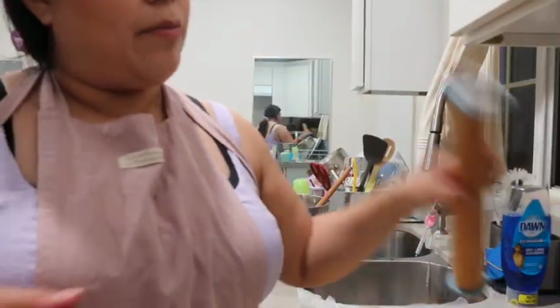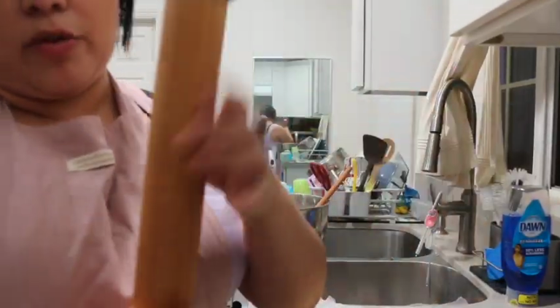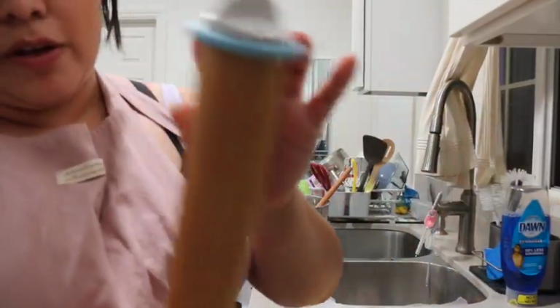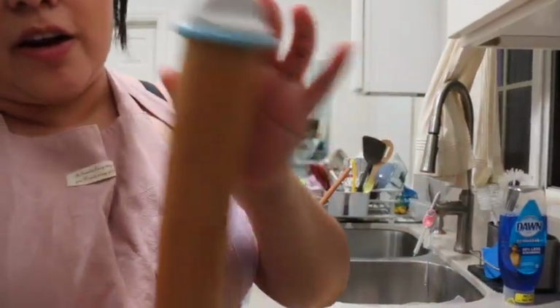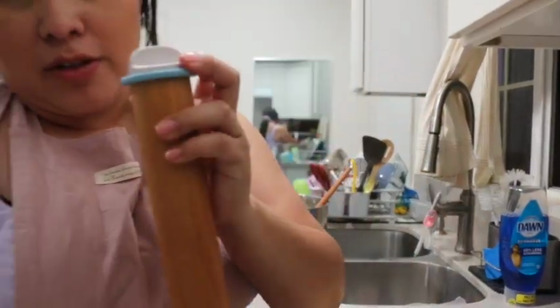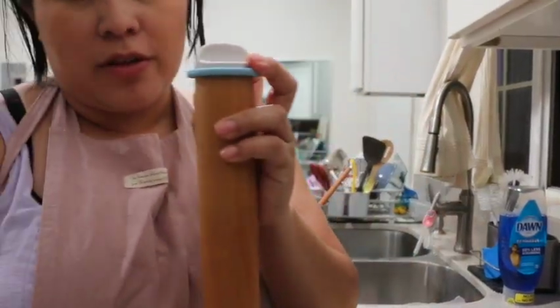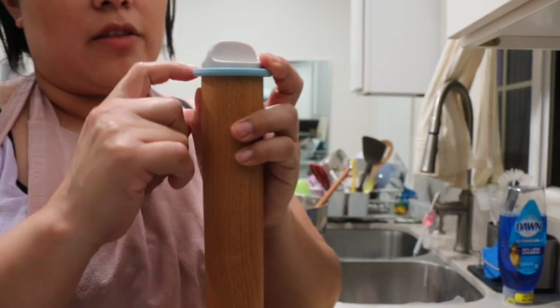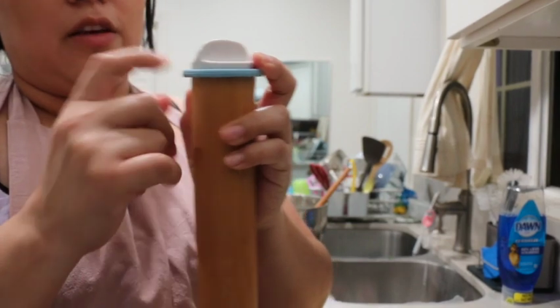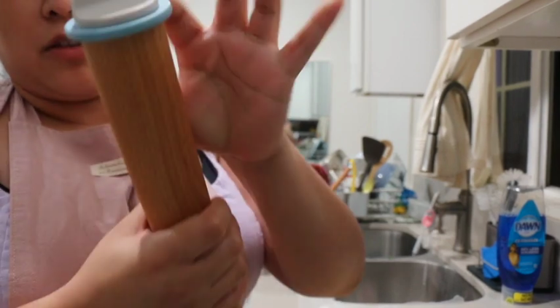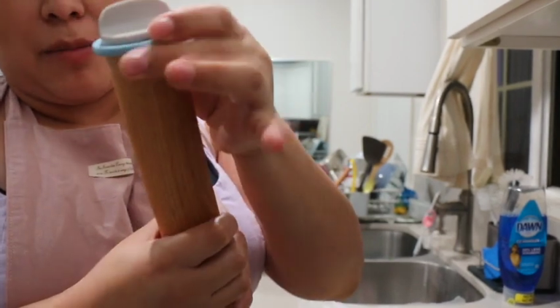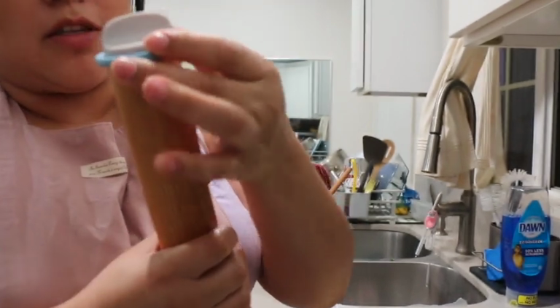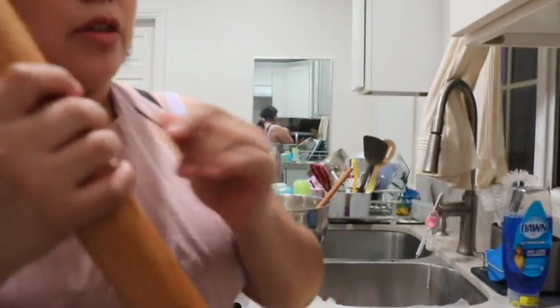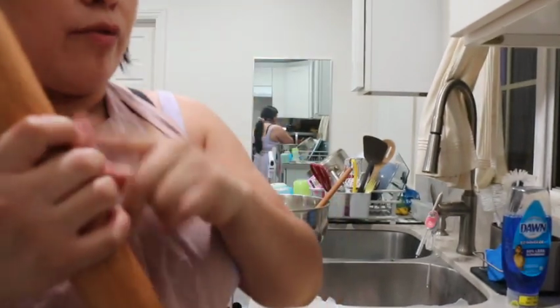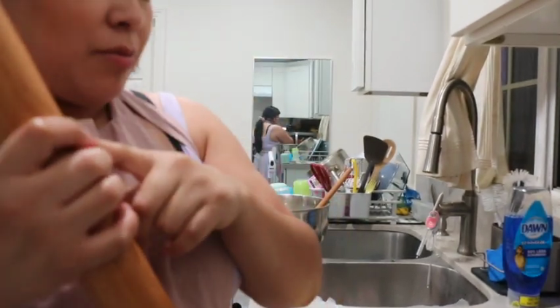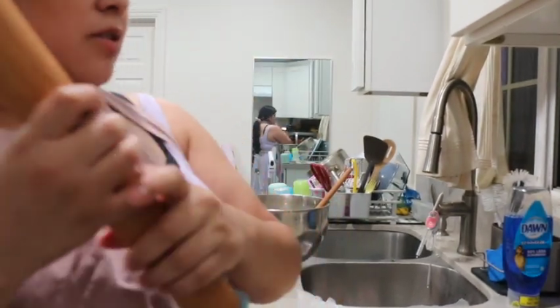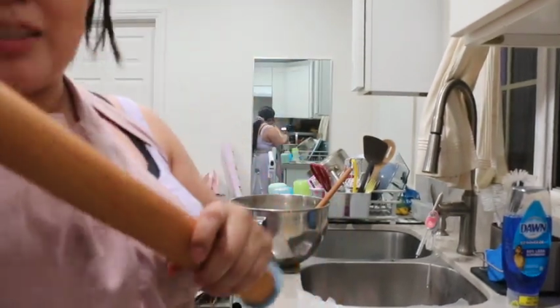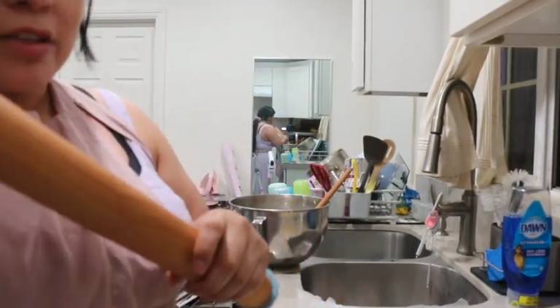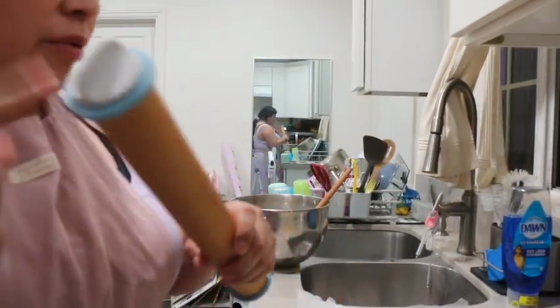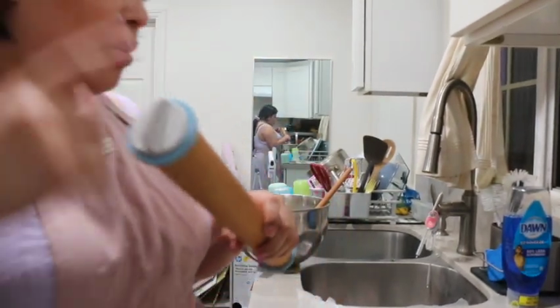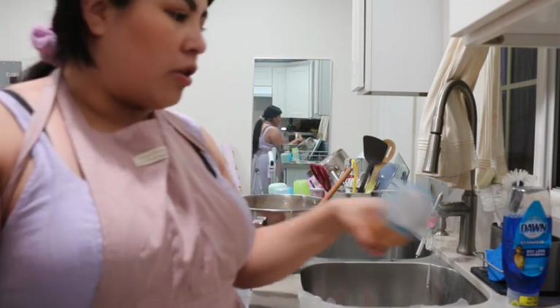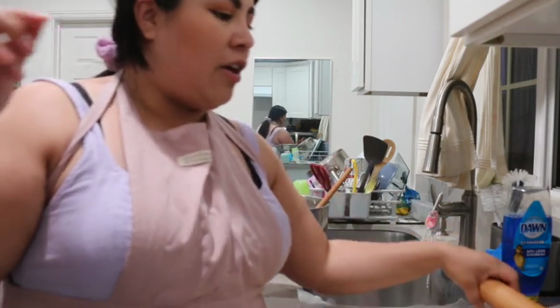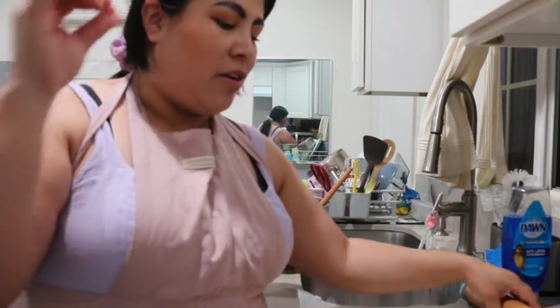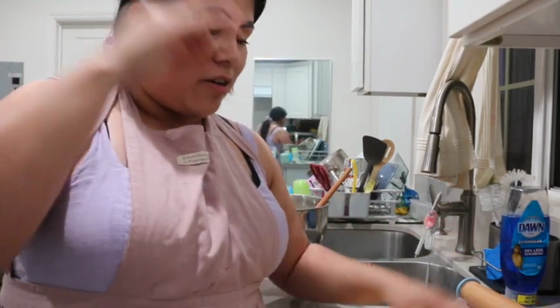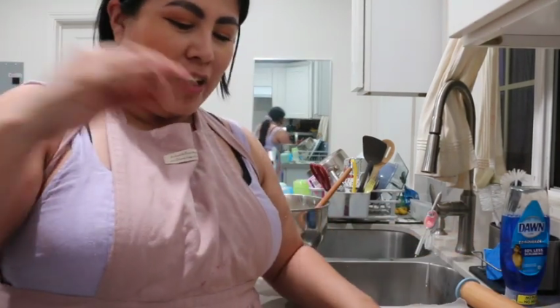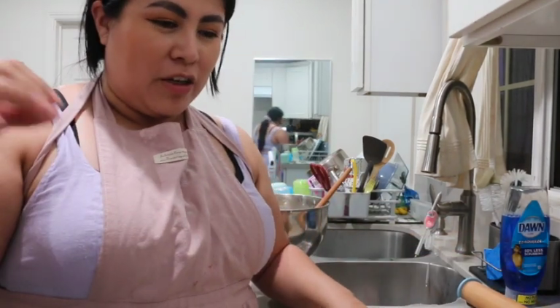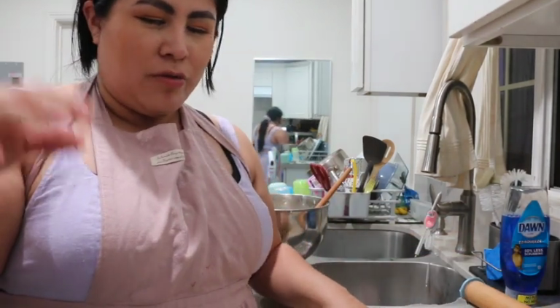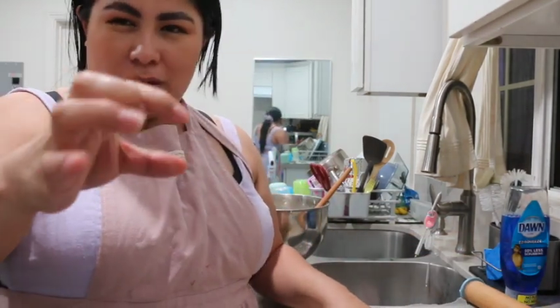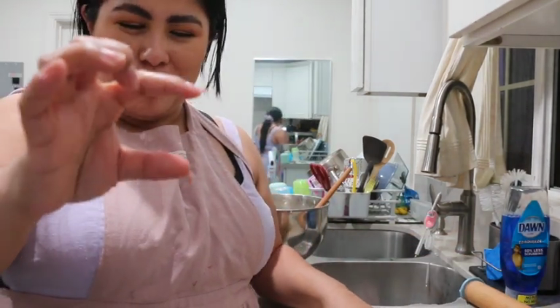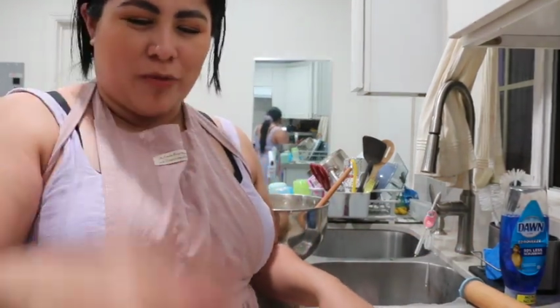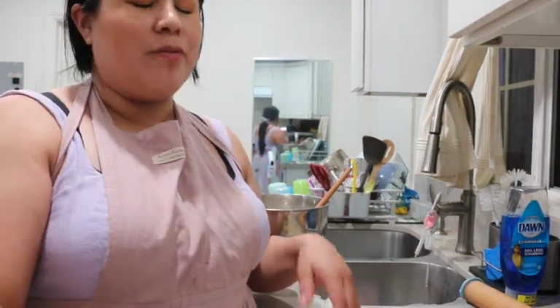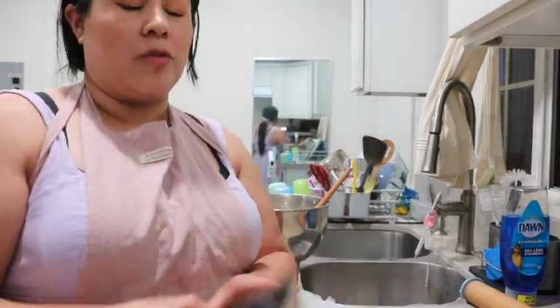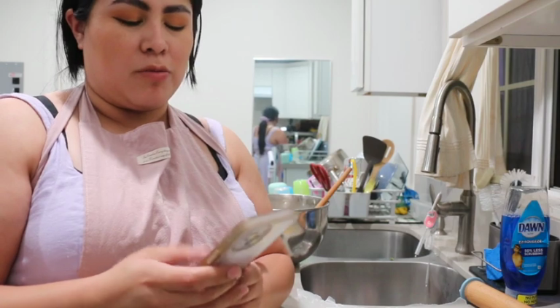So I brought the rolling pin and I read somewhere that four millimeters or six millimeters is the perfect sugar cookie thickness ratio. So that's what I'm doing.